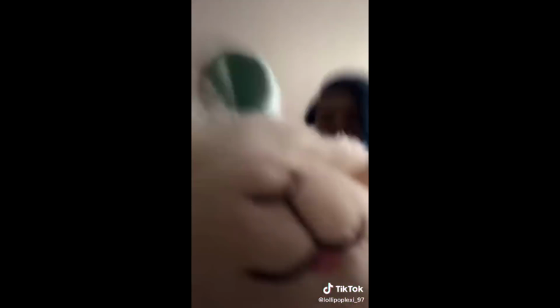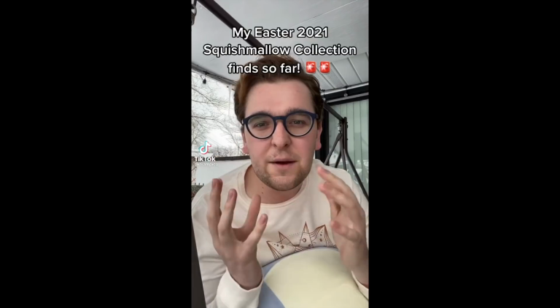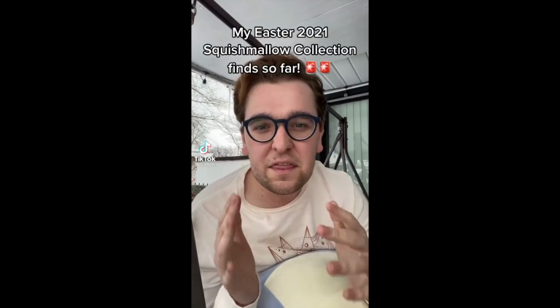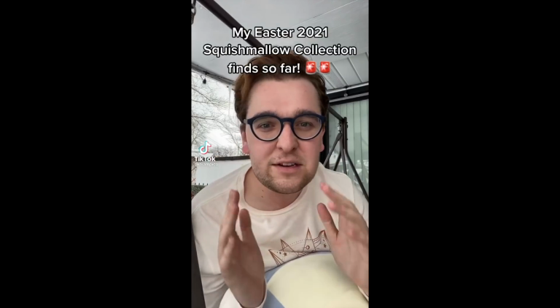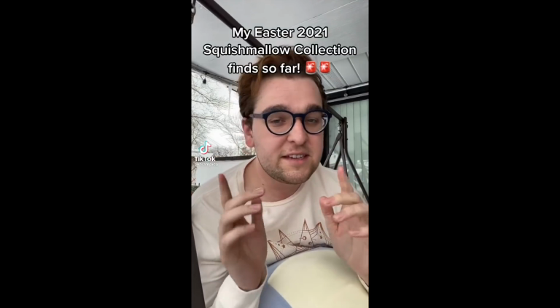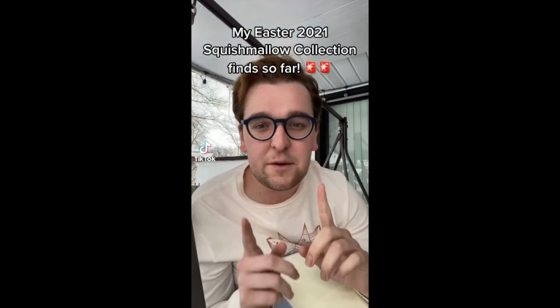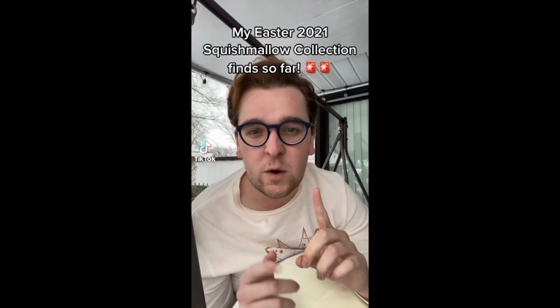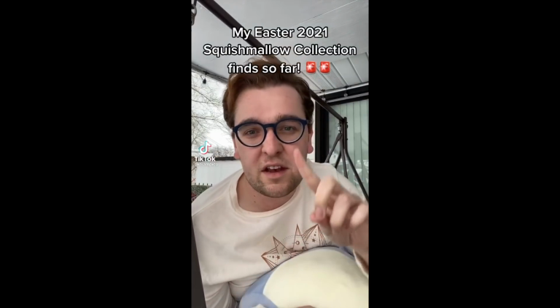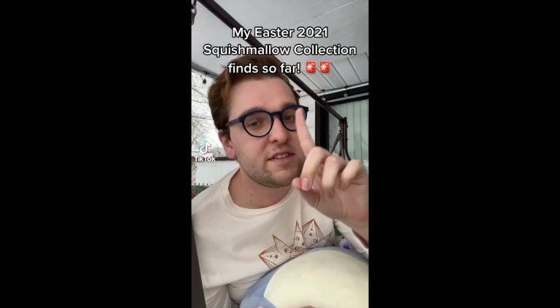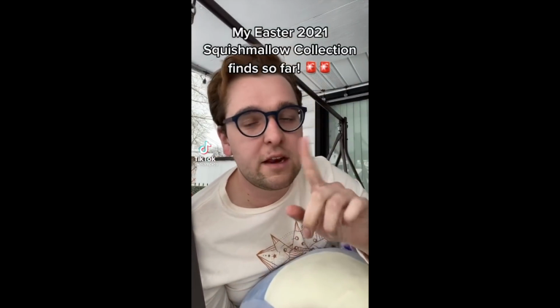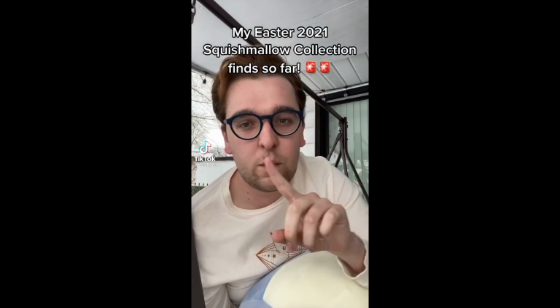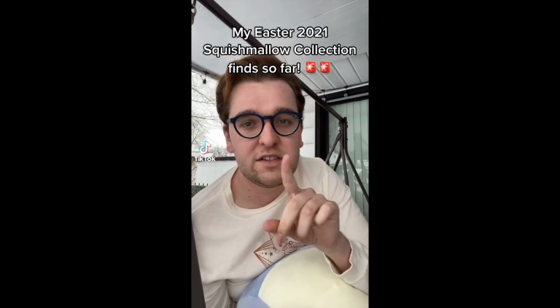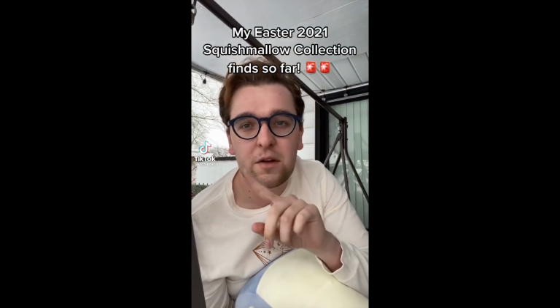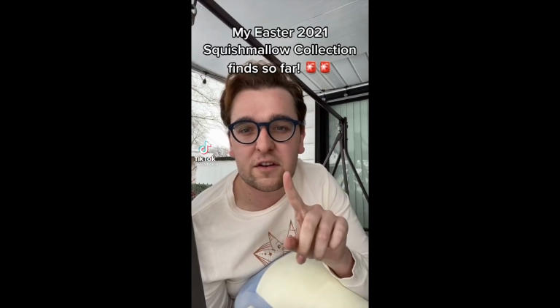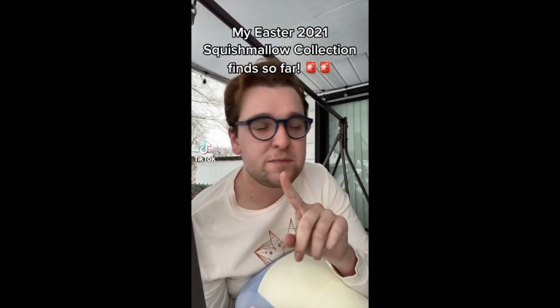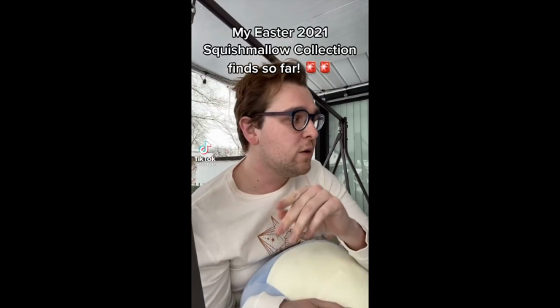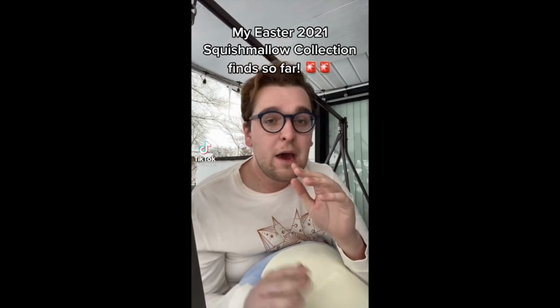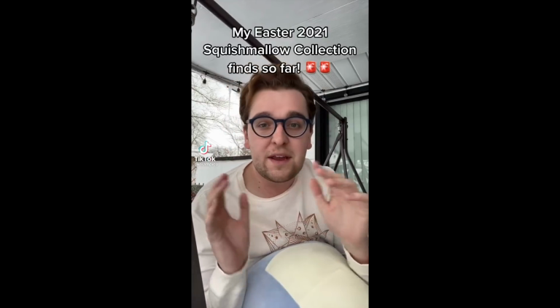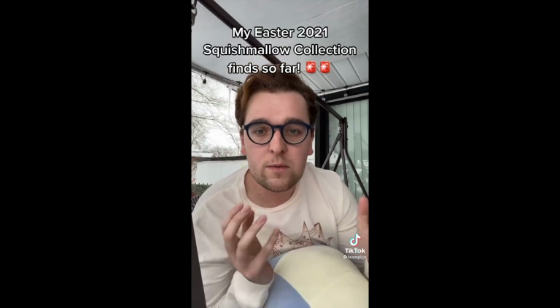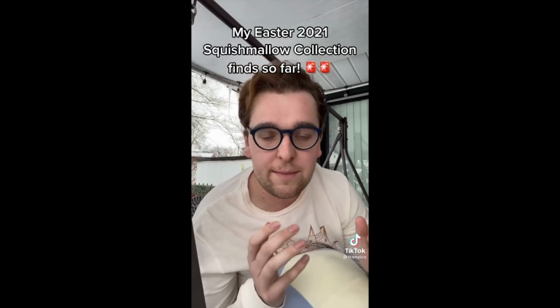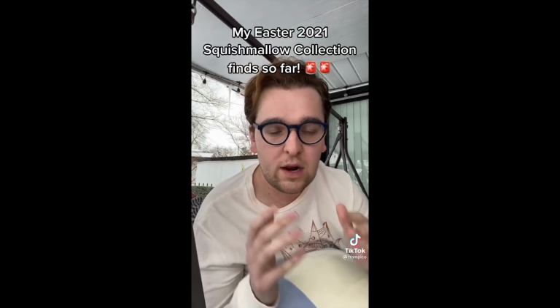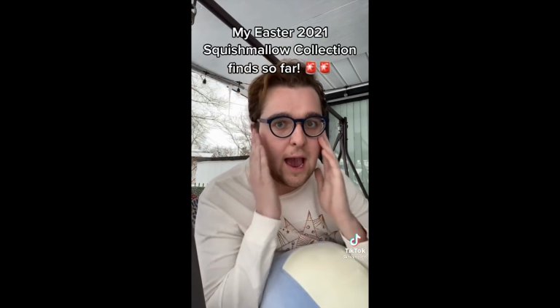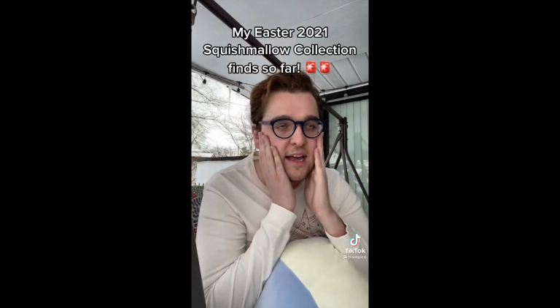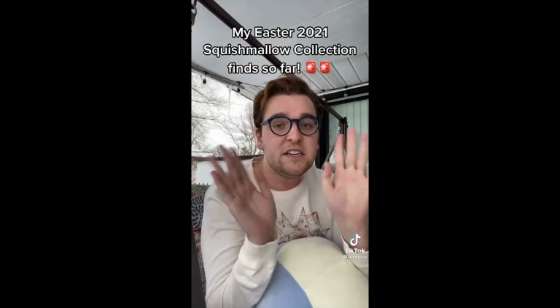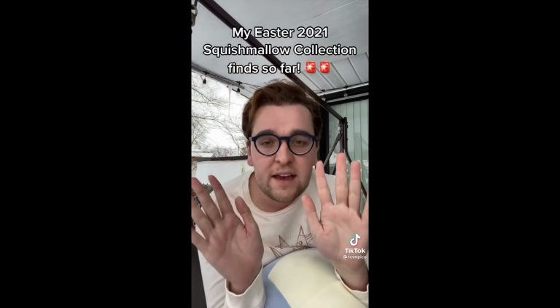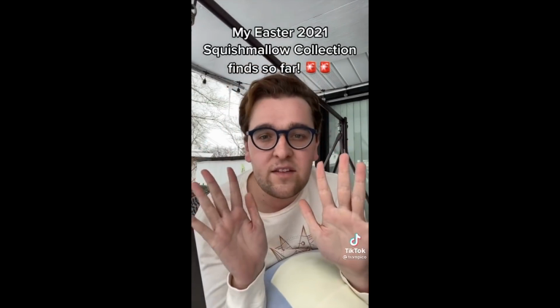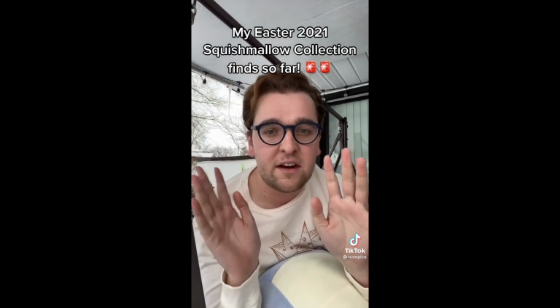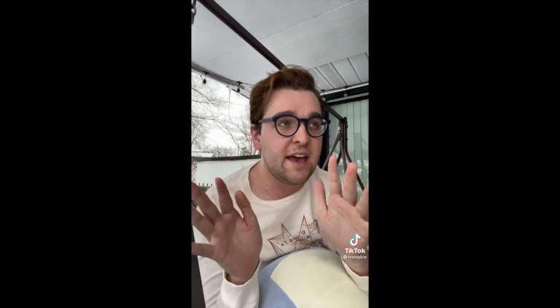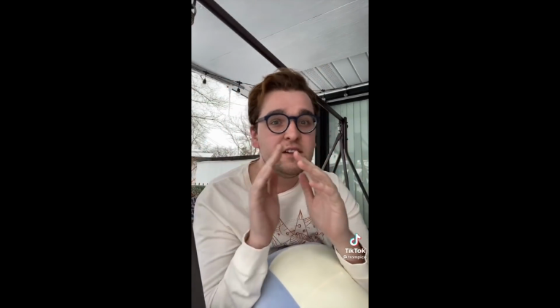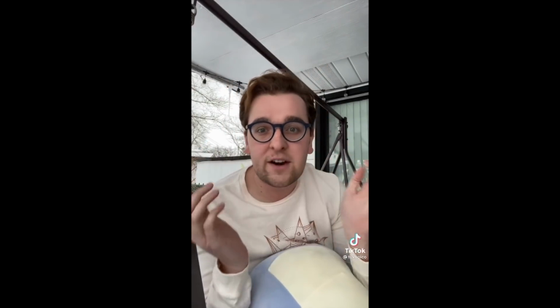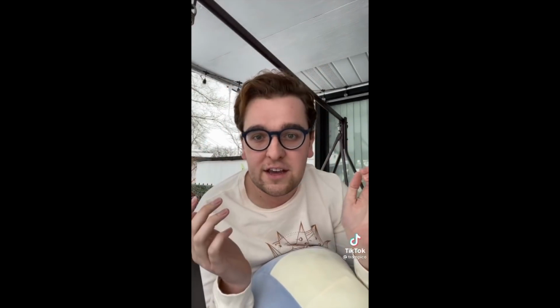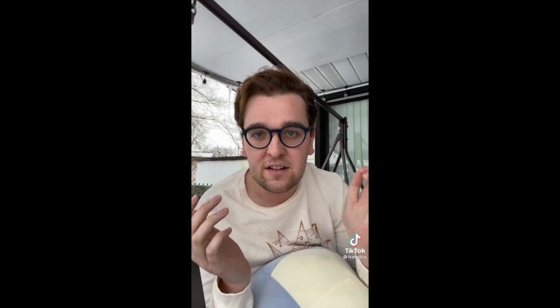I really thought I was being slick when I told myself I was only going to buy one total Easter Squishmallow. But then more and more came out and I just feel like I haven't paid enough attention to my current Easter collection.